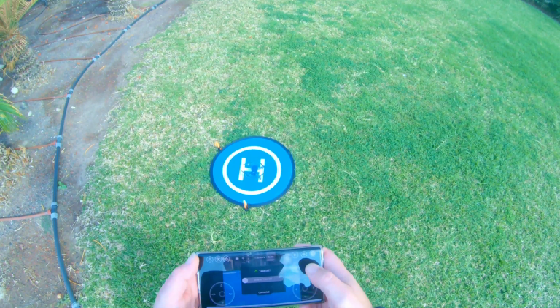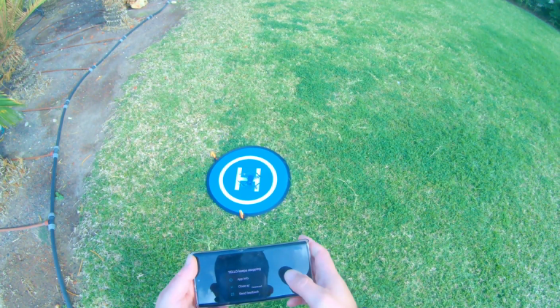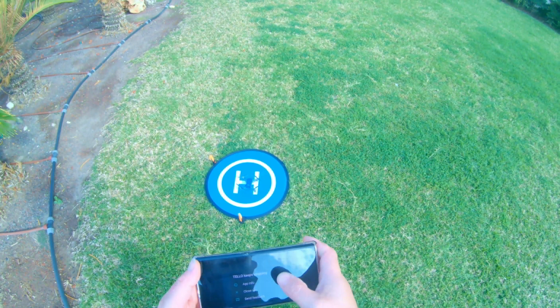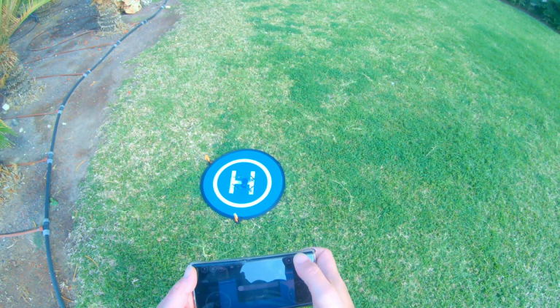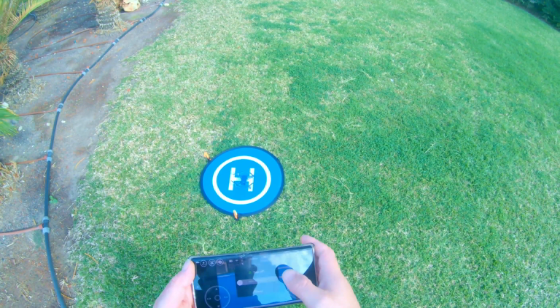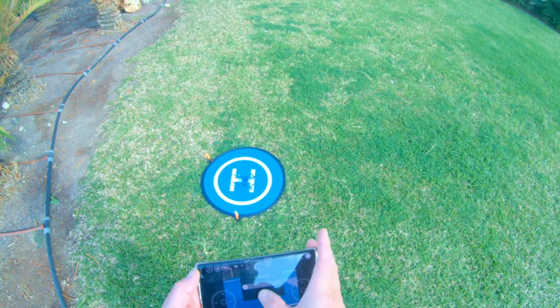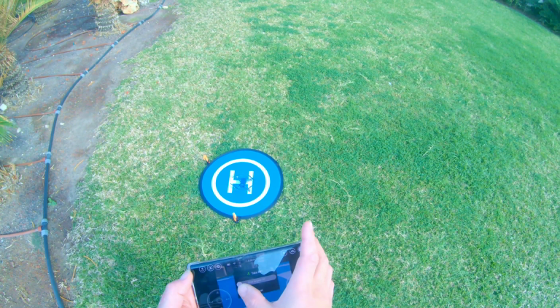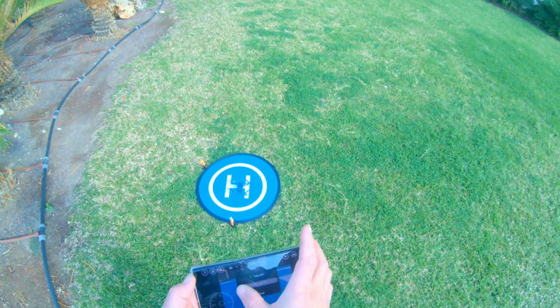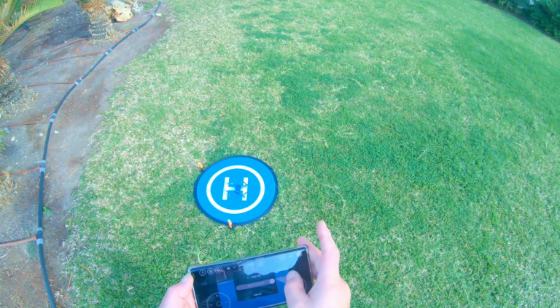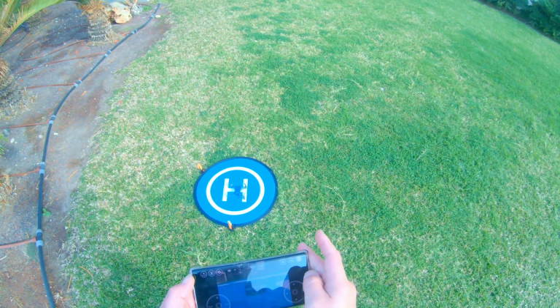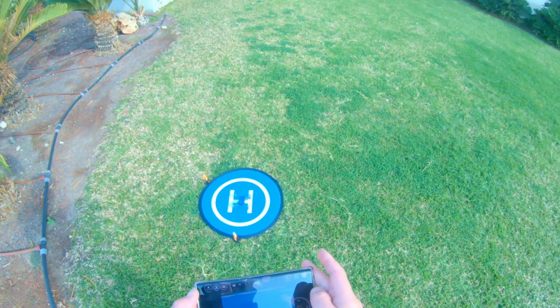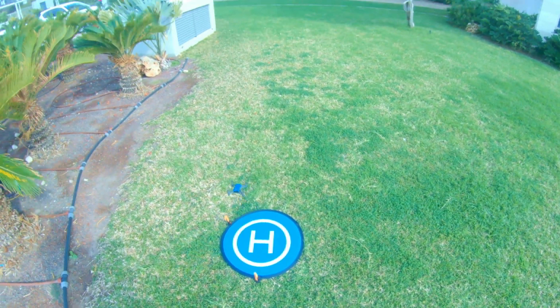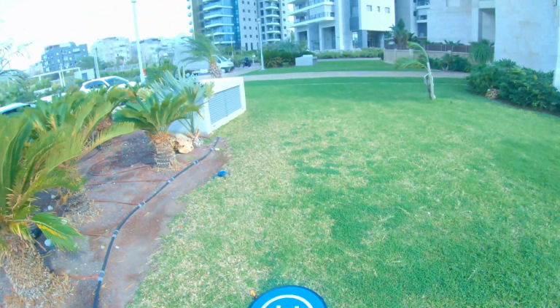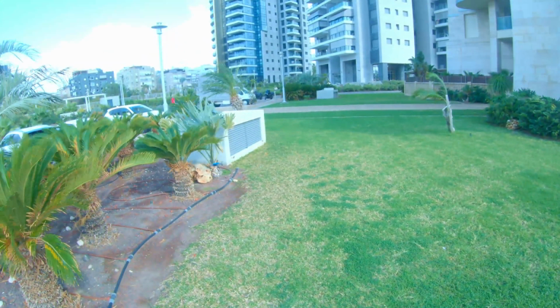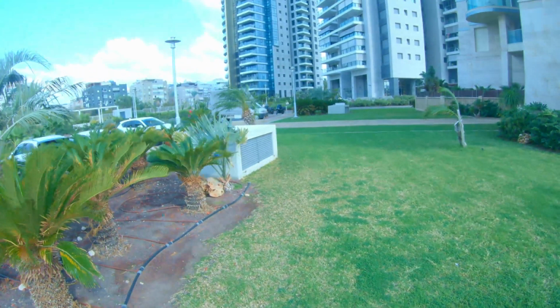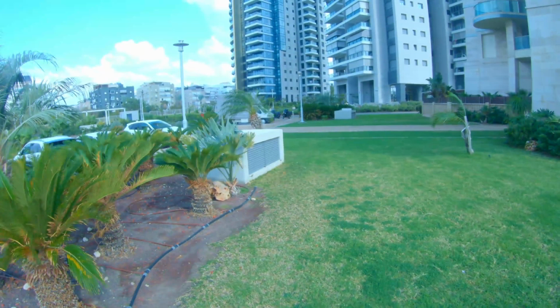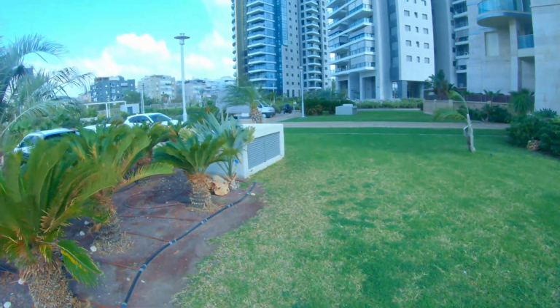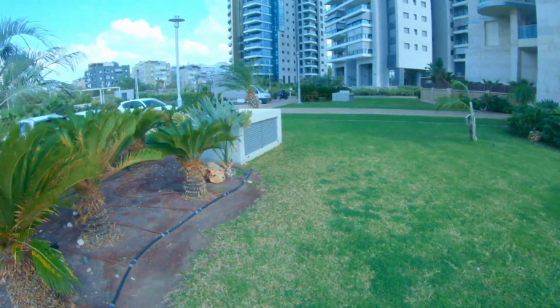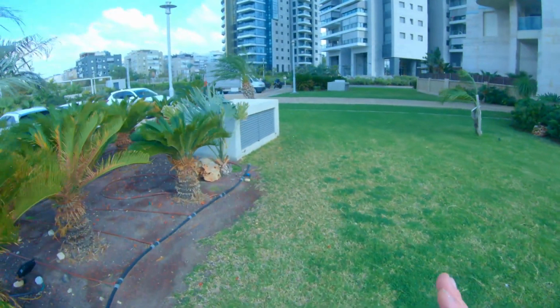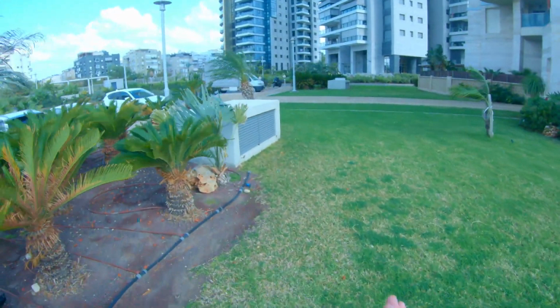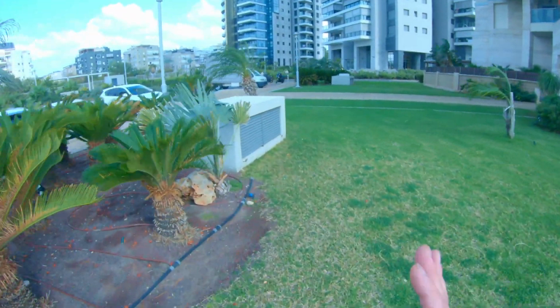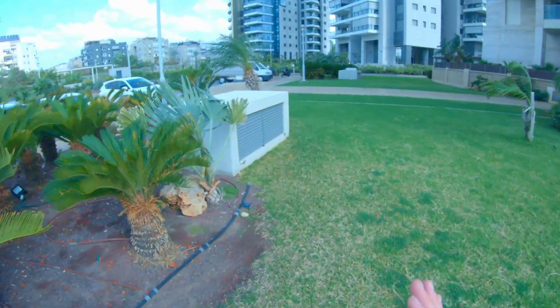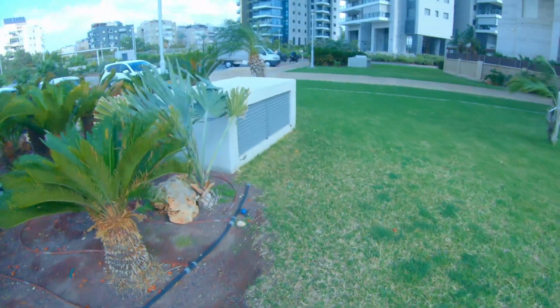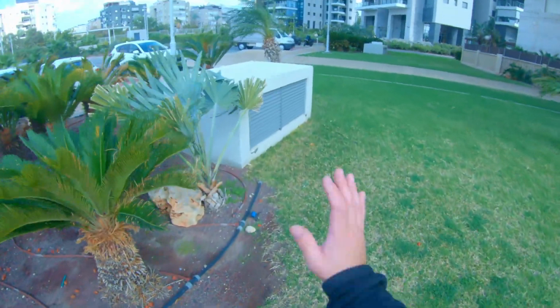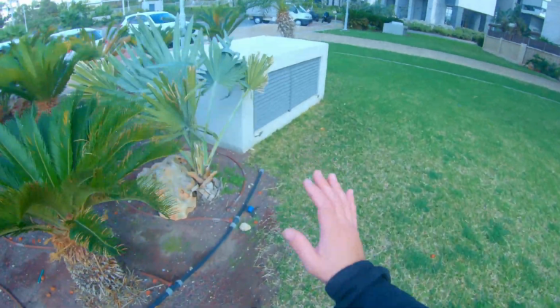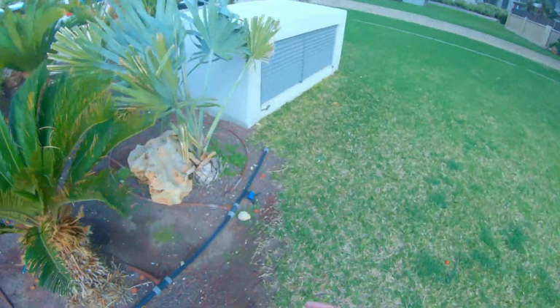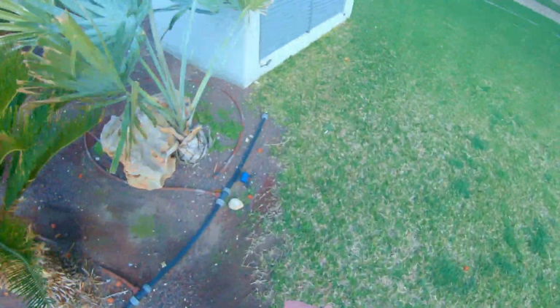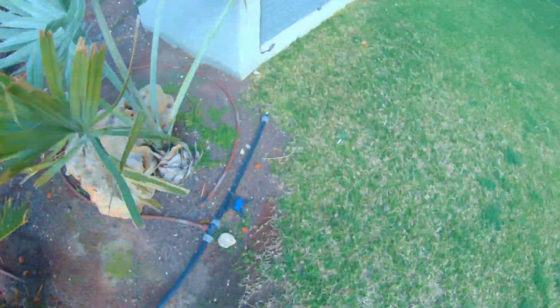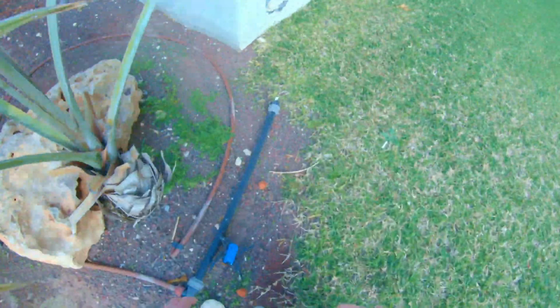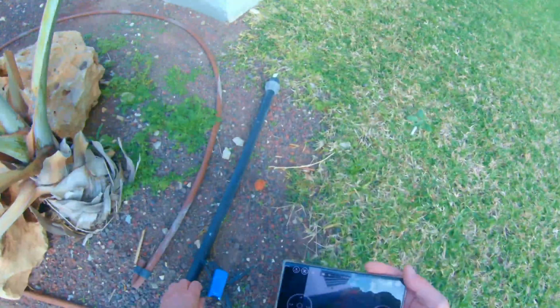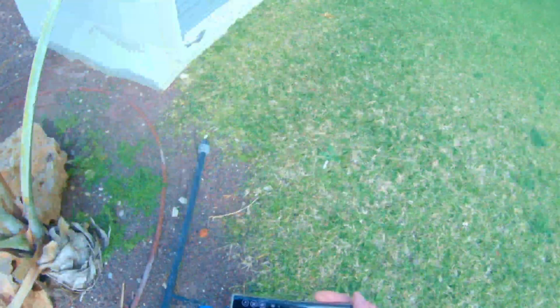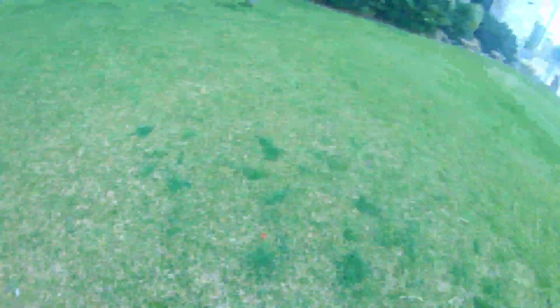In three, two, one. As you can see the wind was so strong it just smashed it towards the trees. Let's try that again.